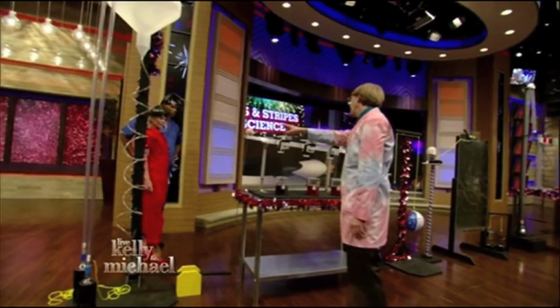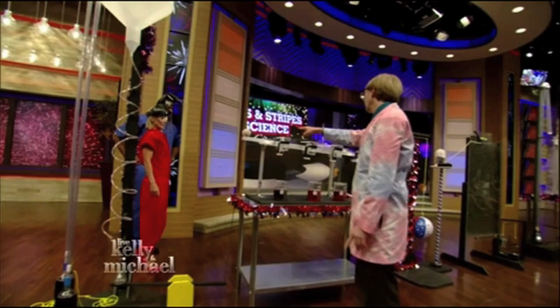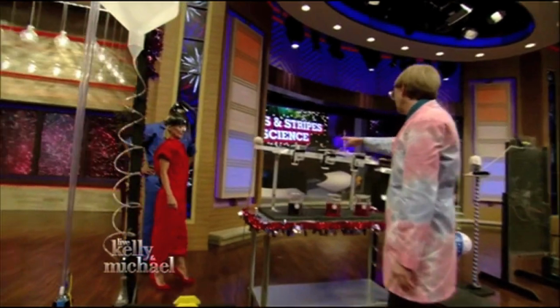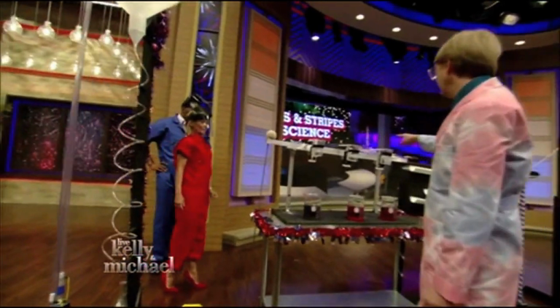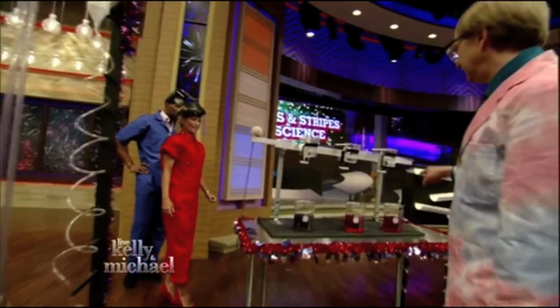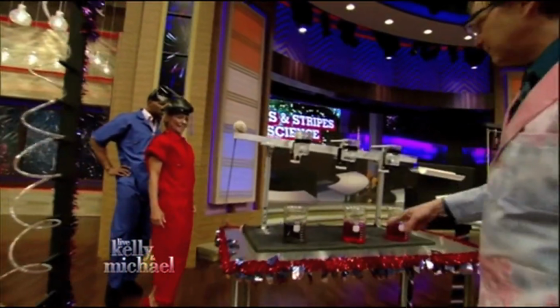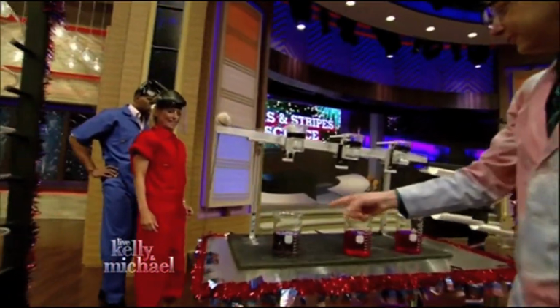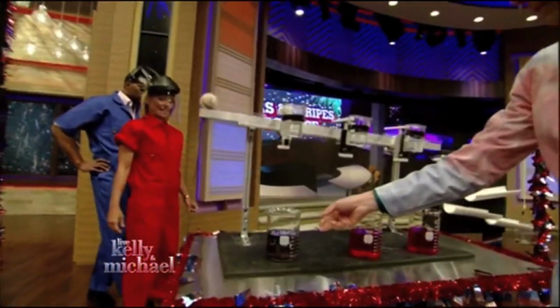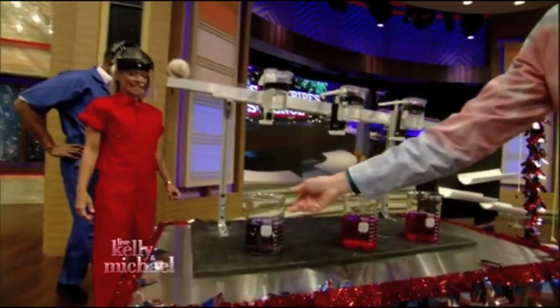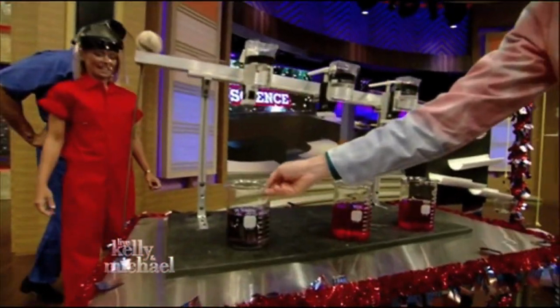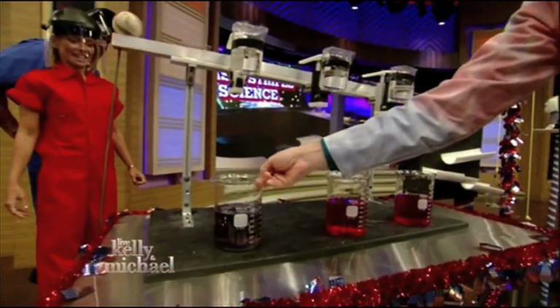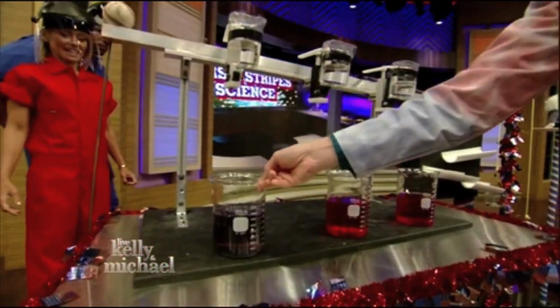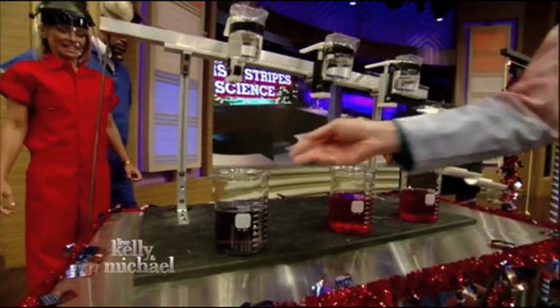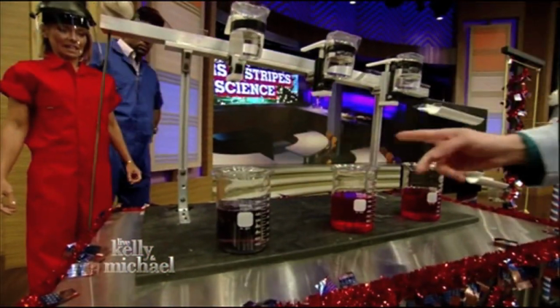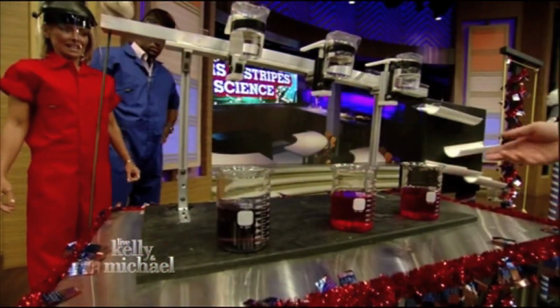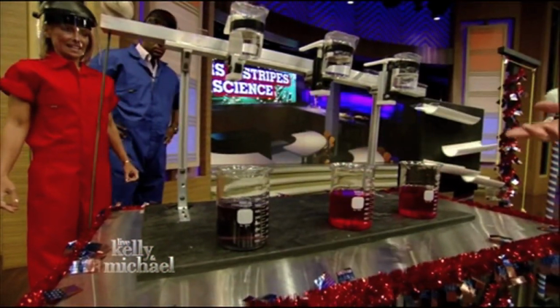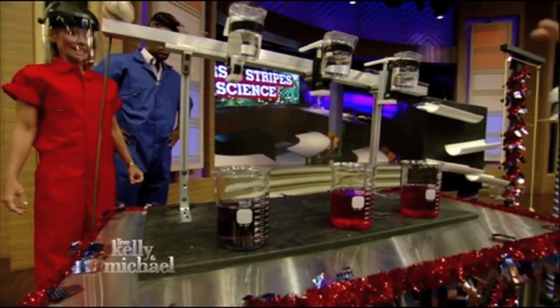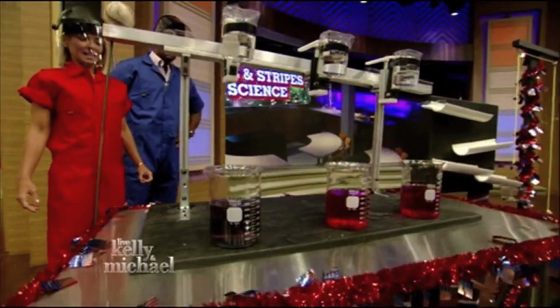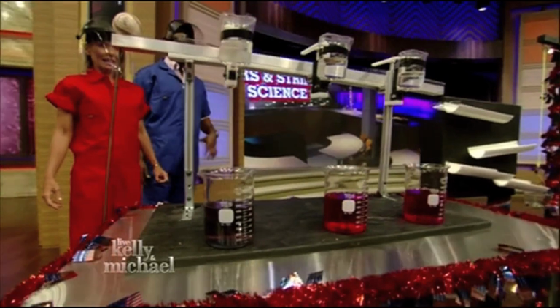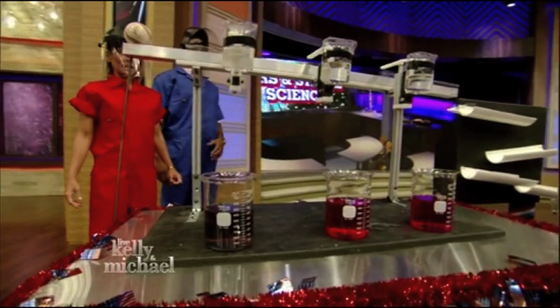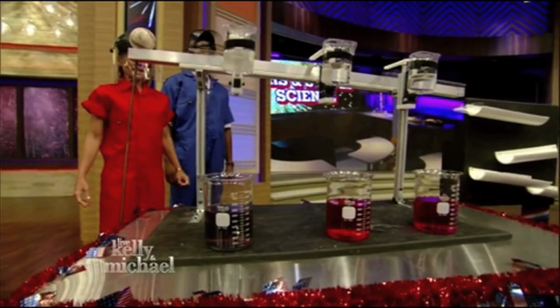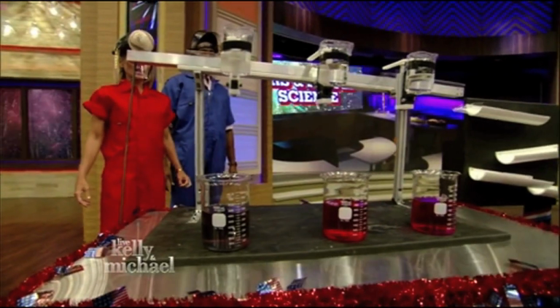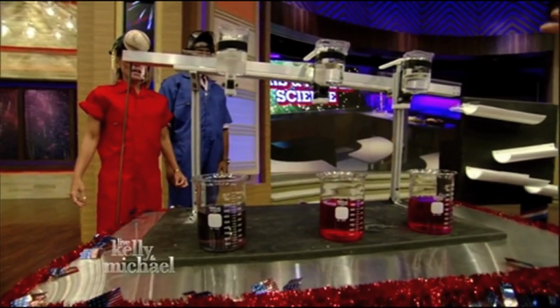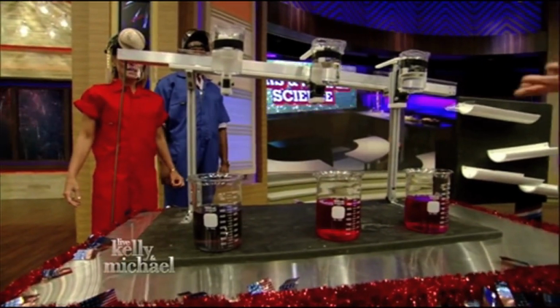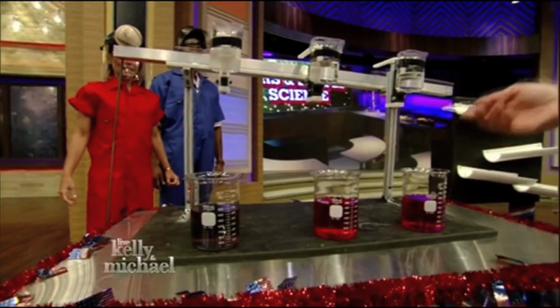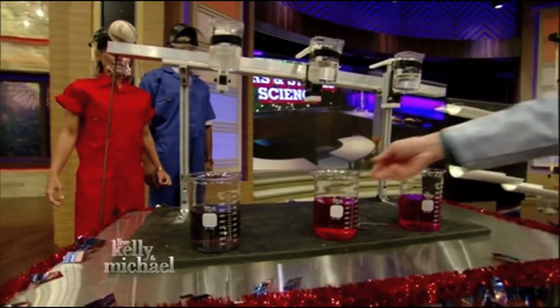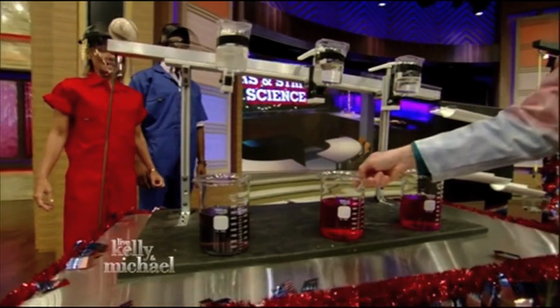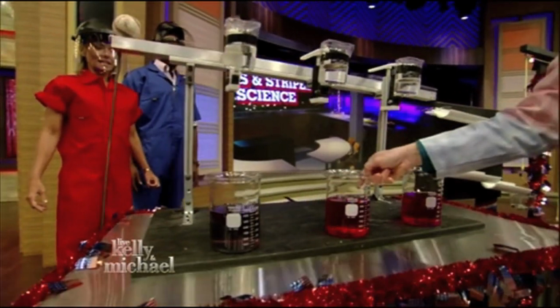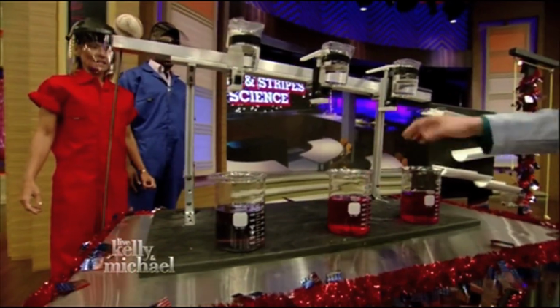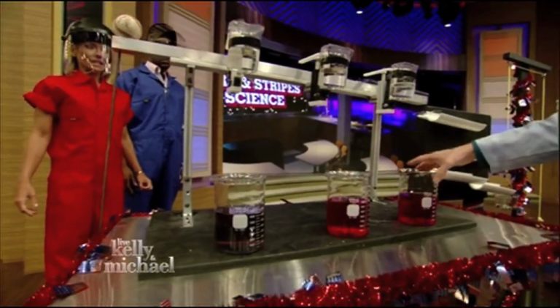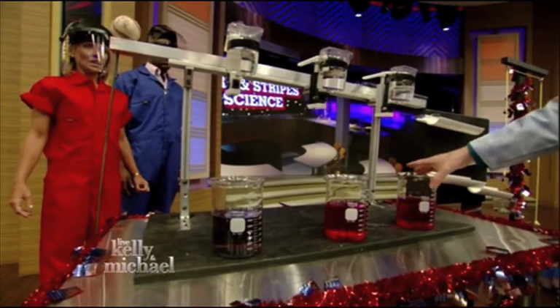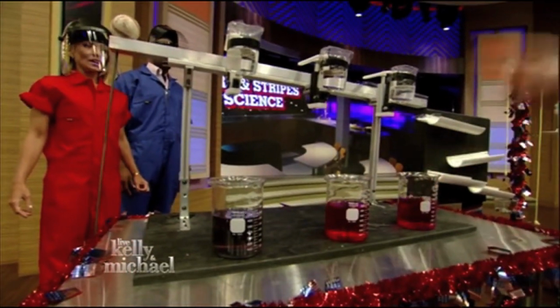The ball will roll, spilling these chemicals. Now, if you notice, we have blue, red, and red. But, of course, that's no good. We need red, white, and blue. So we're going to see if we can use some chemical reactions to fix that.